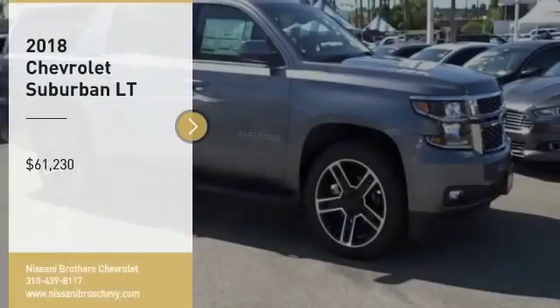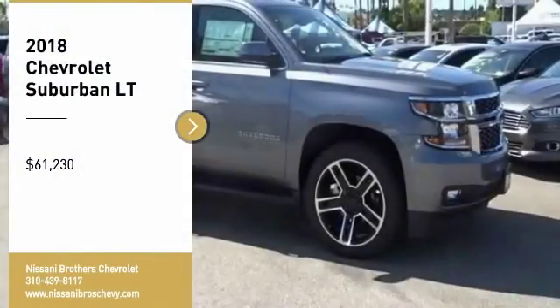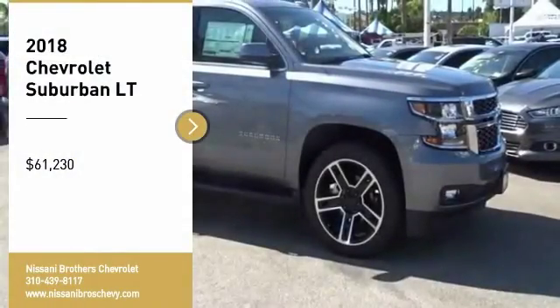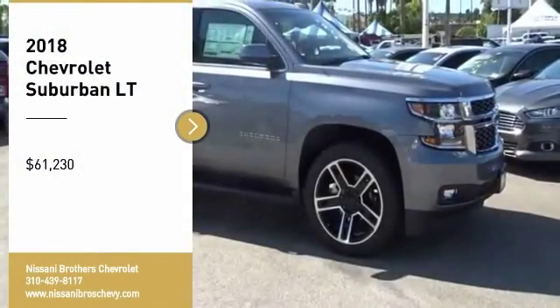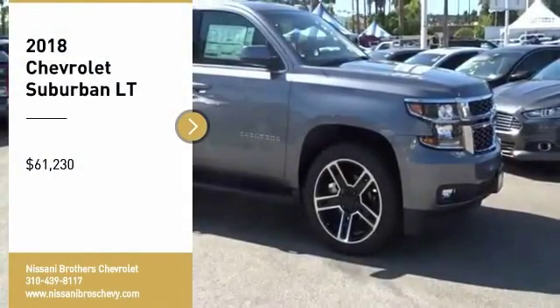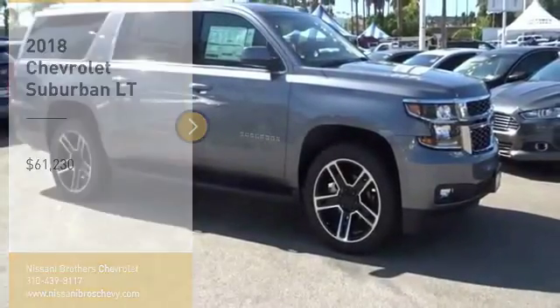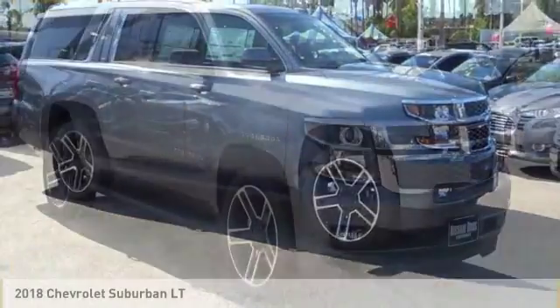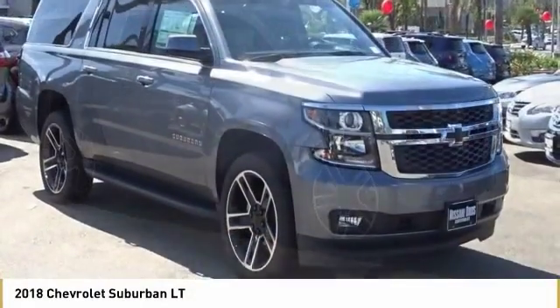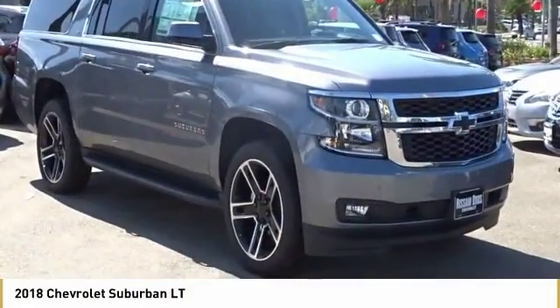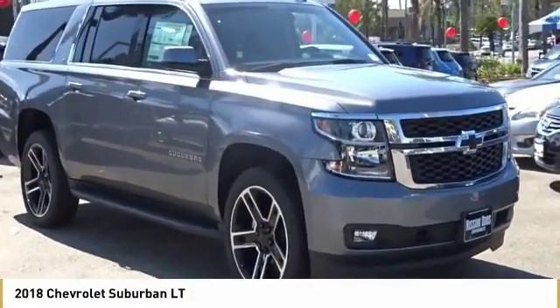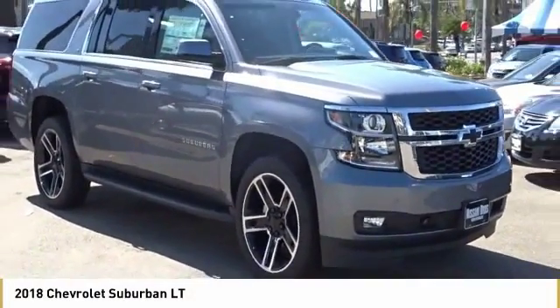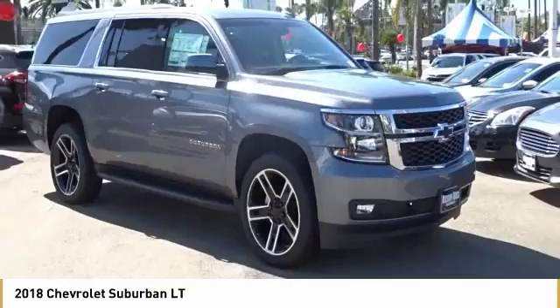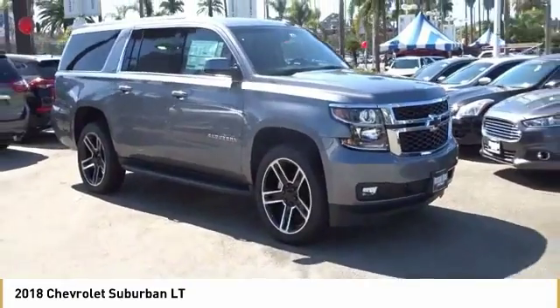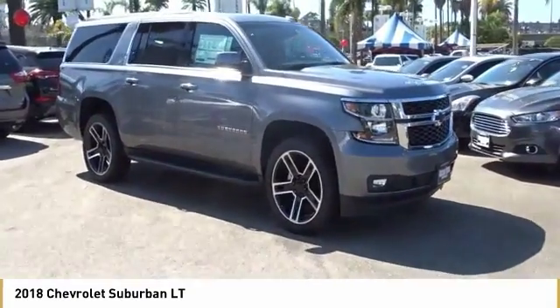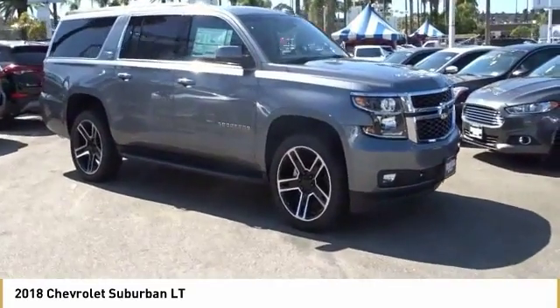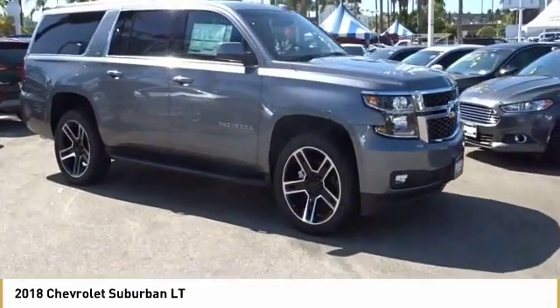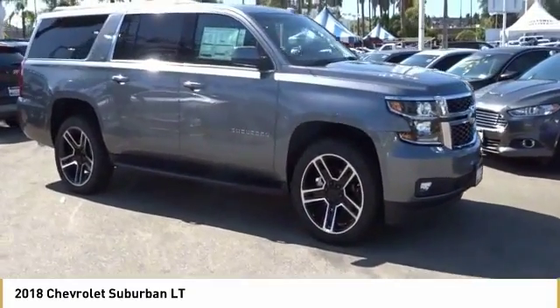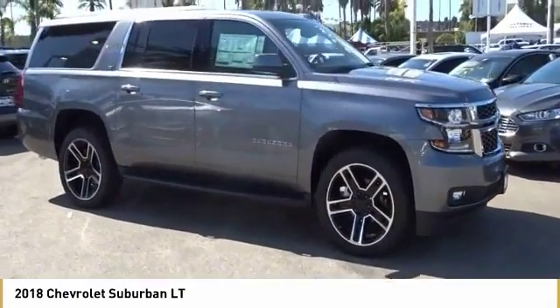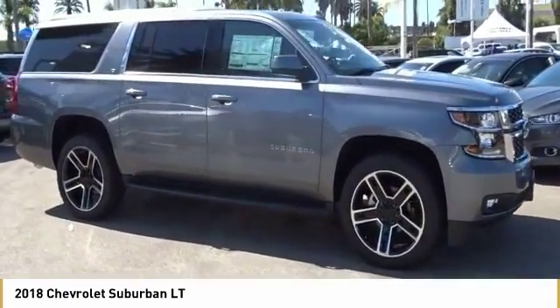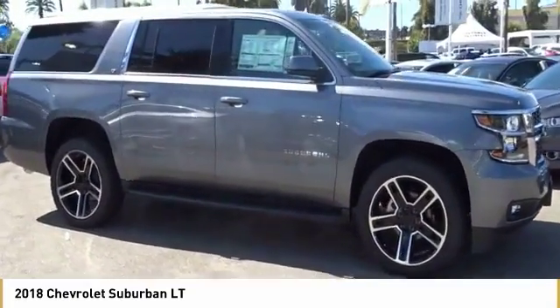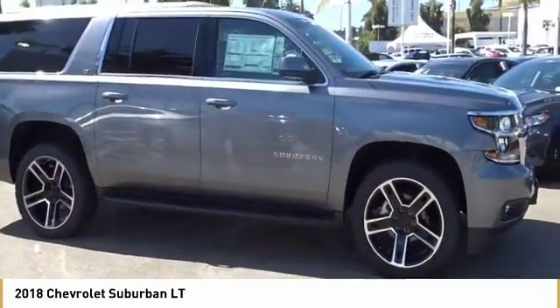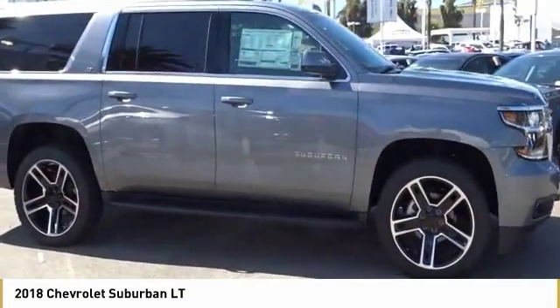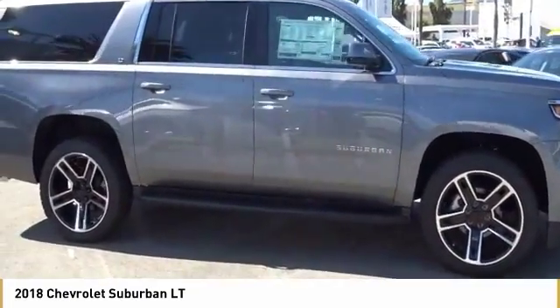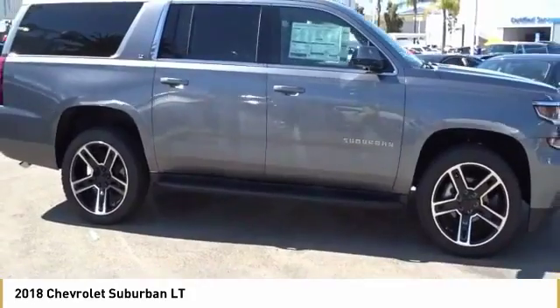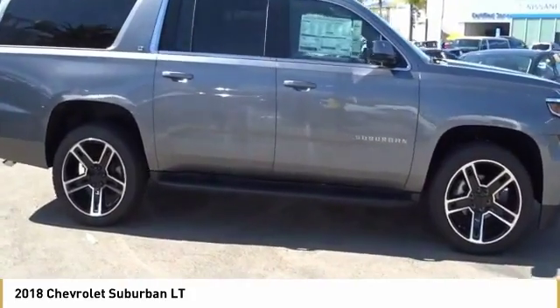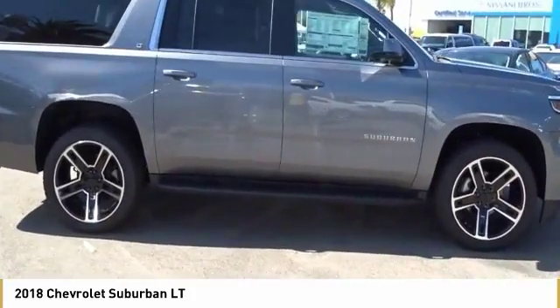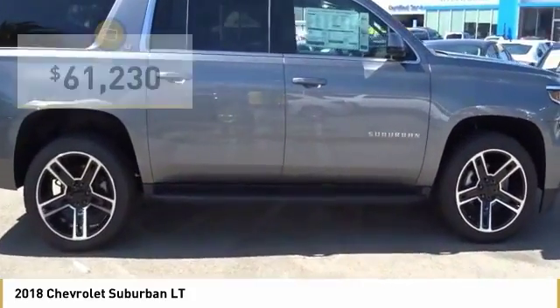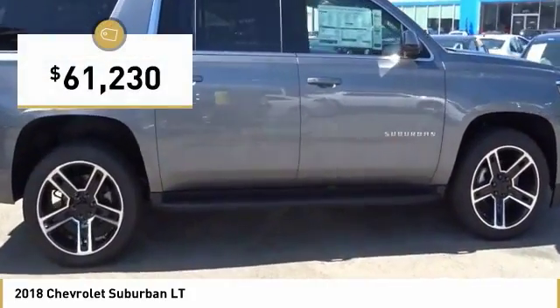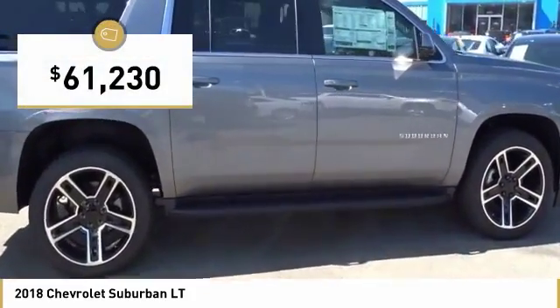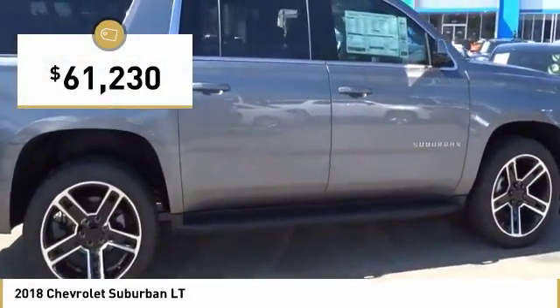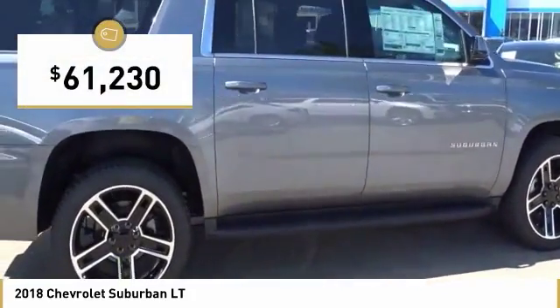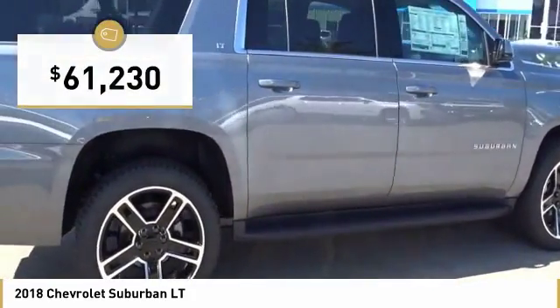We are pleased to show you the 2018 Suburban. Suburban exceeds at towing heavy trailers, hauling loads of people and gear, and enduring hard use and rugged terrain. And is priced below $65,000.